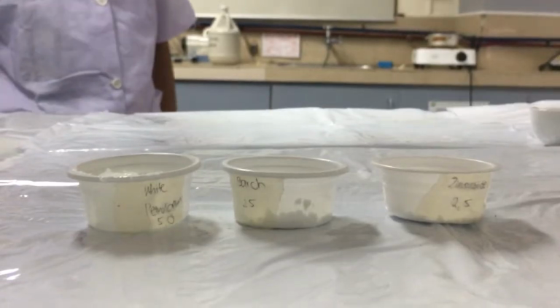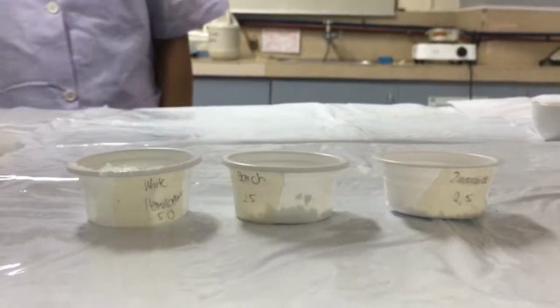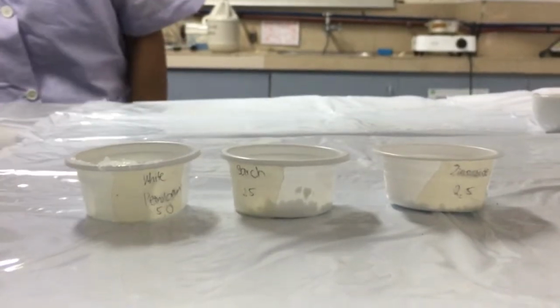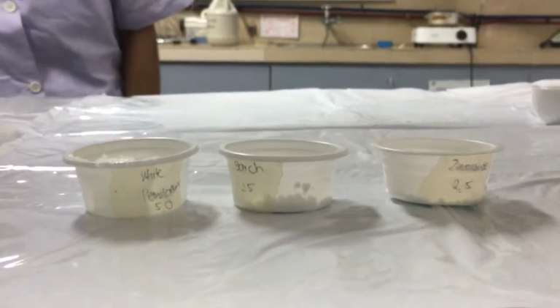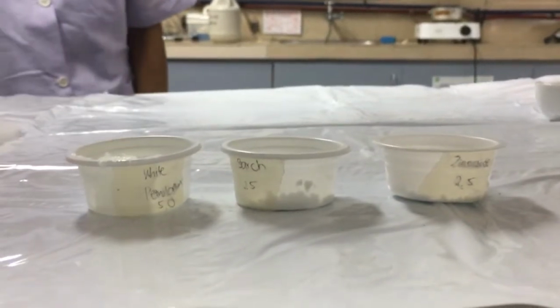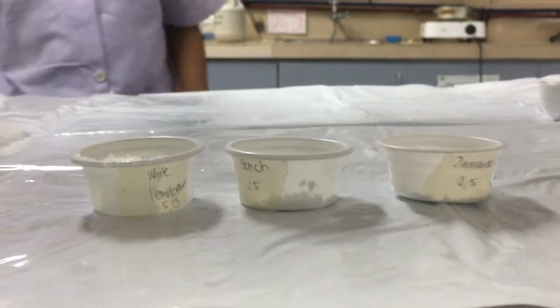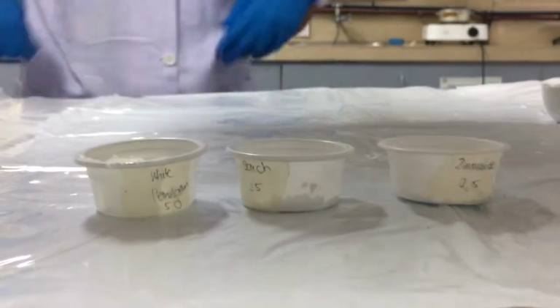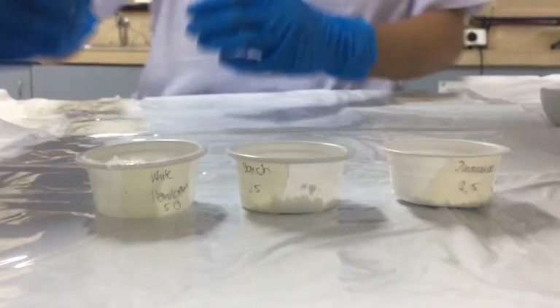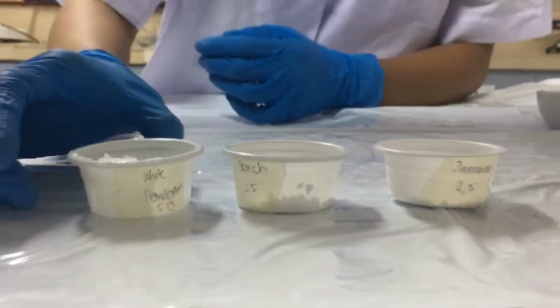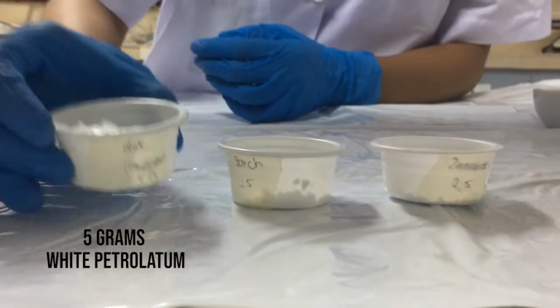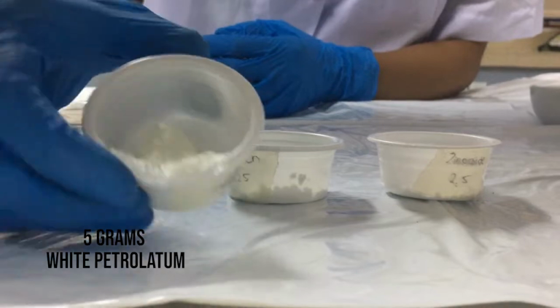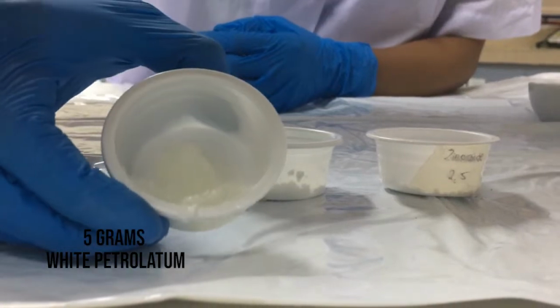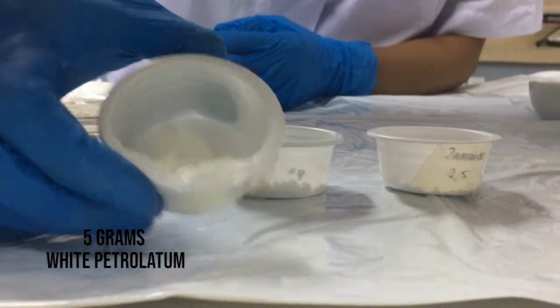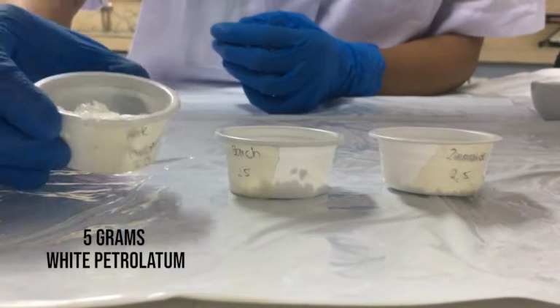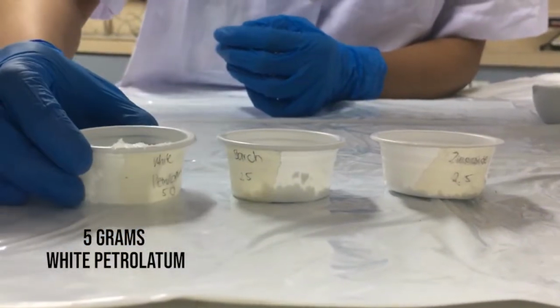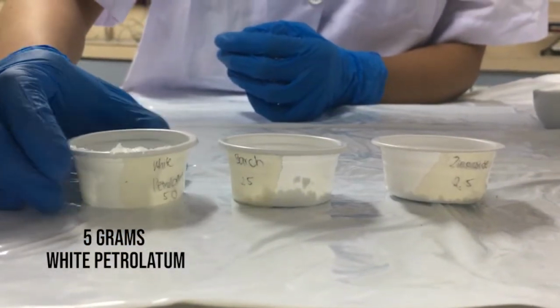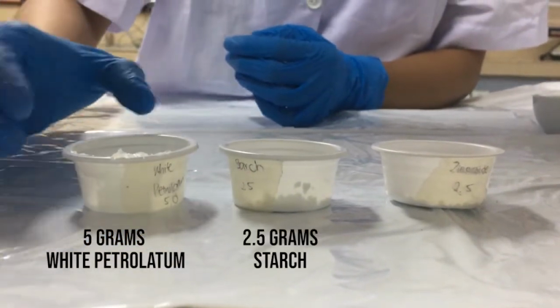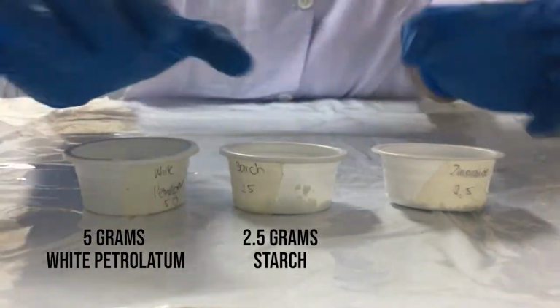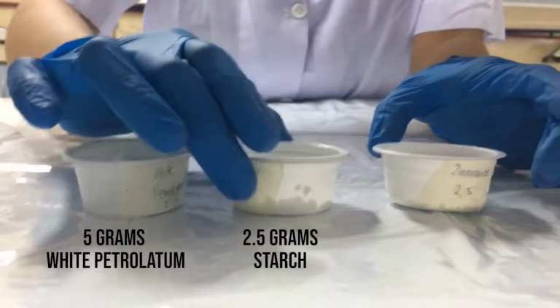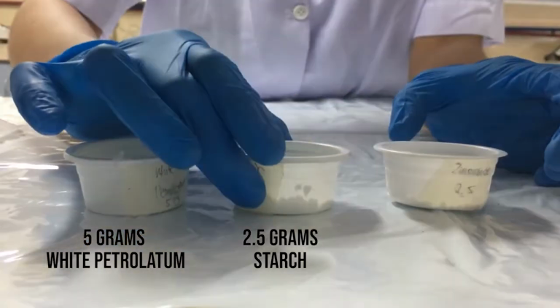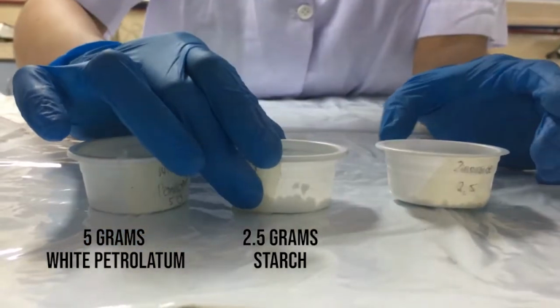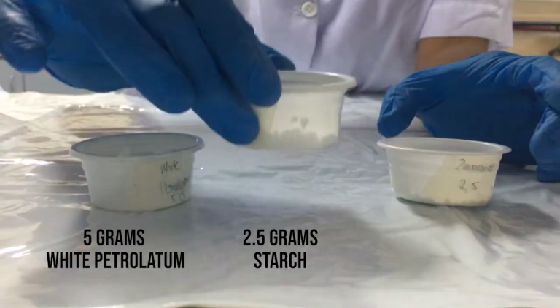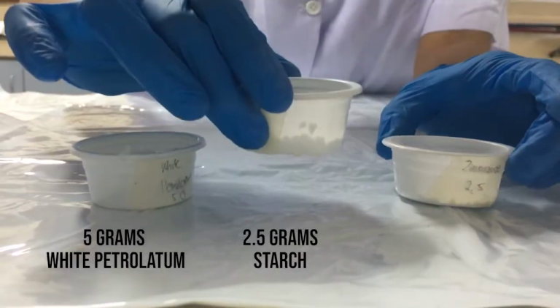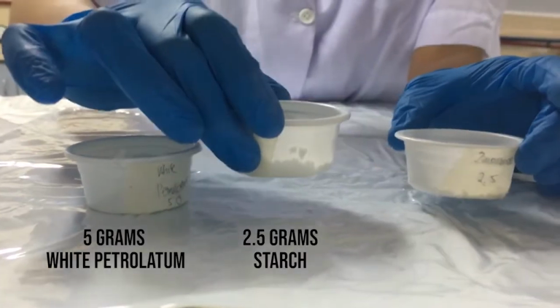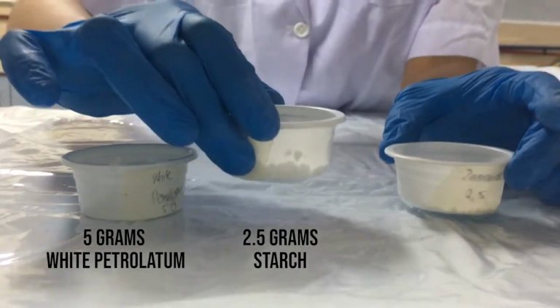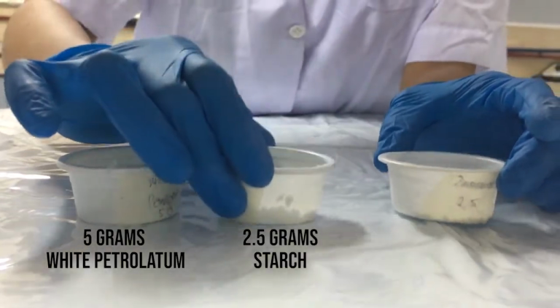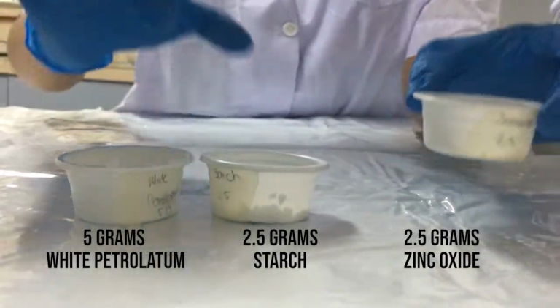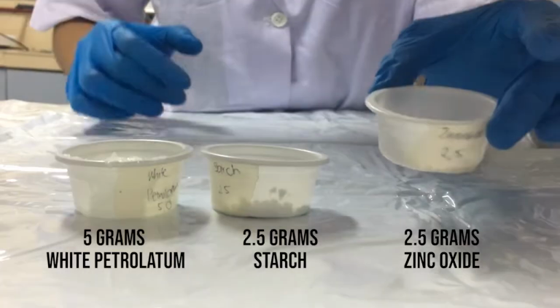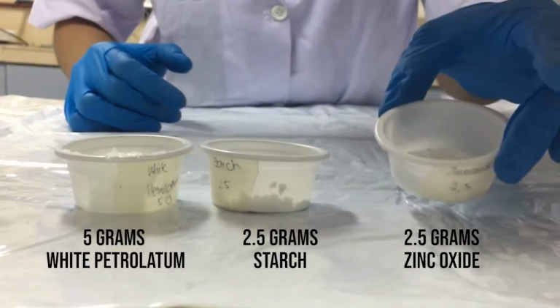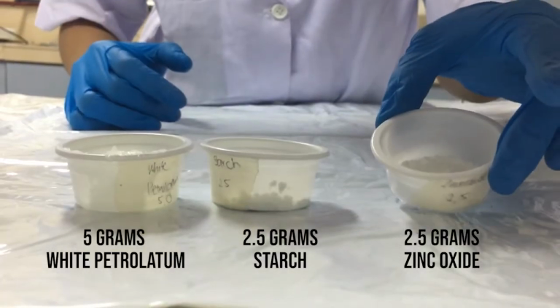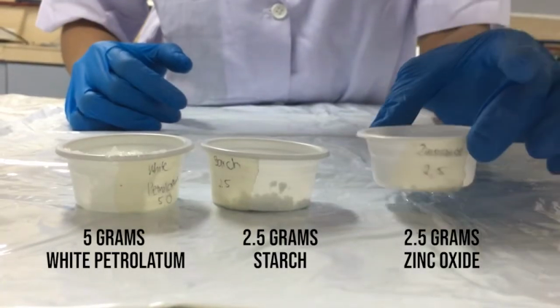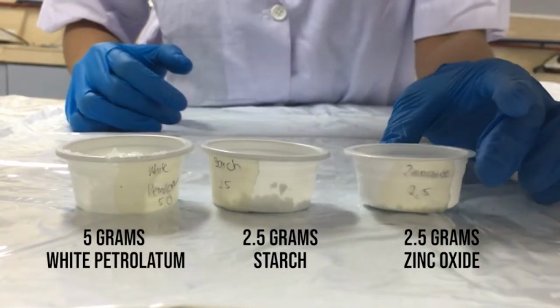The ingredients are 5 grams of white petrolatum, 2.5 grams of starch, and lastly, 2.5 grams of zinc oxide.